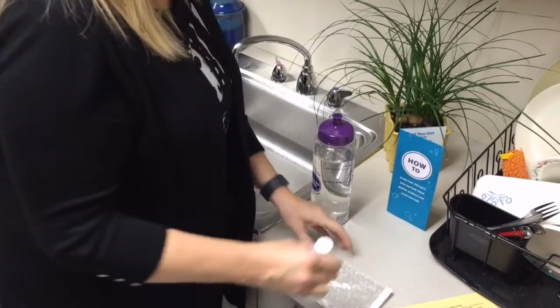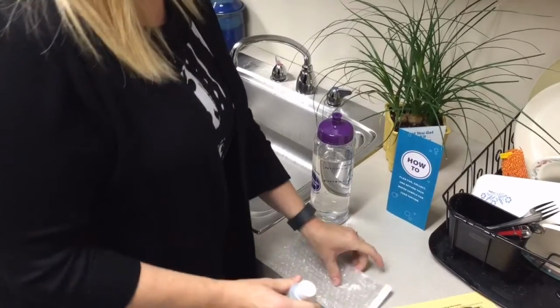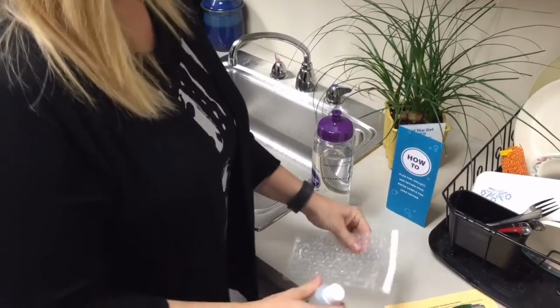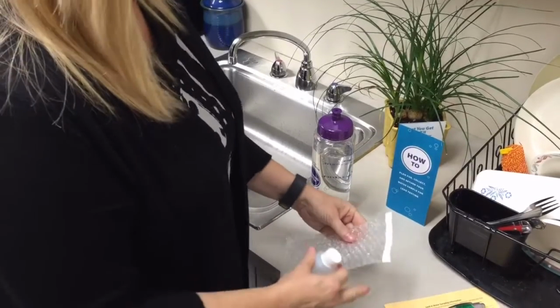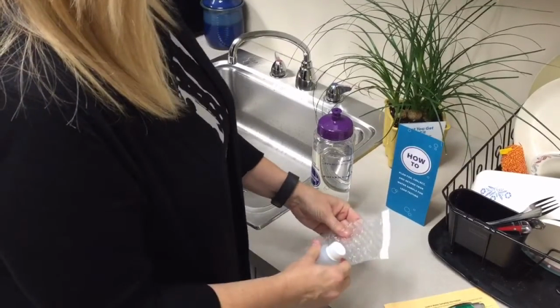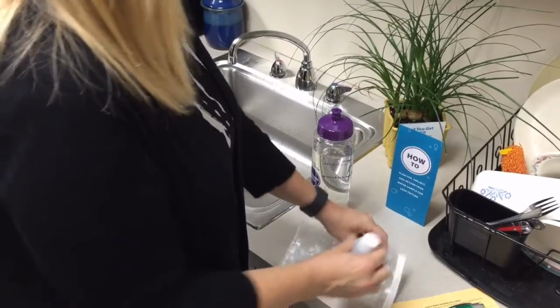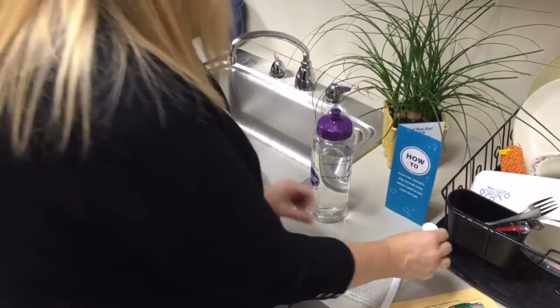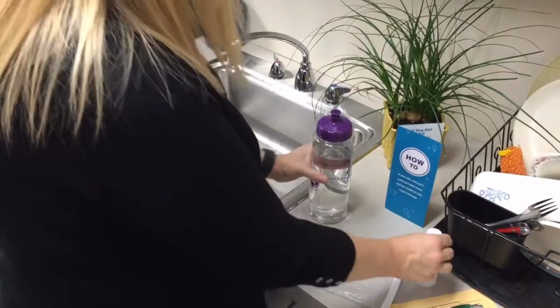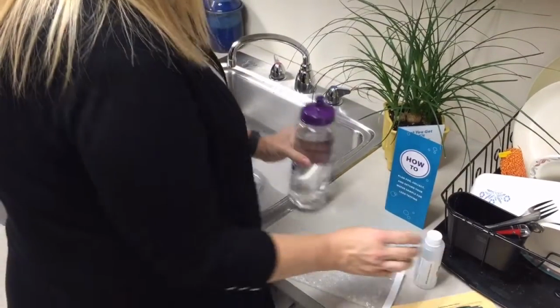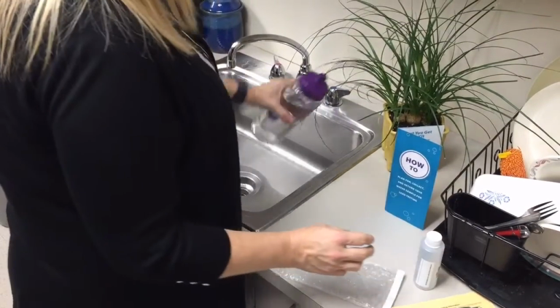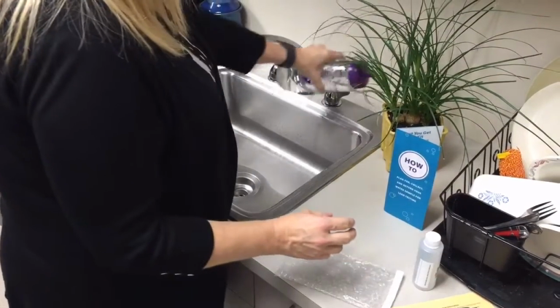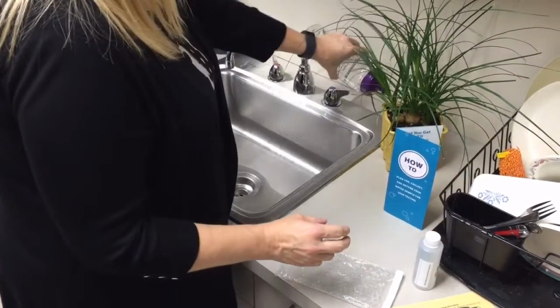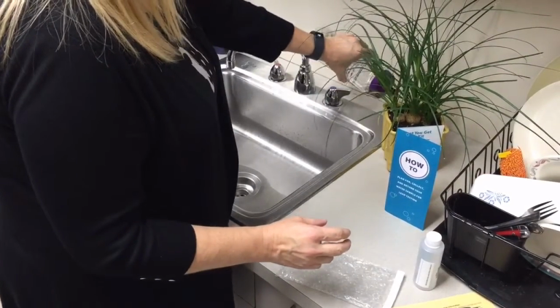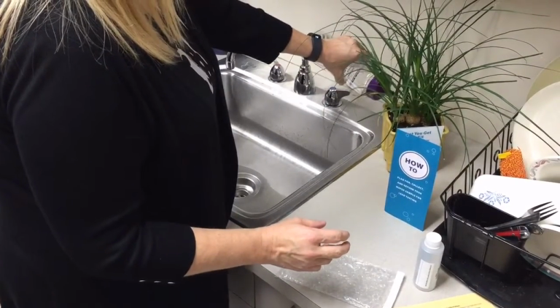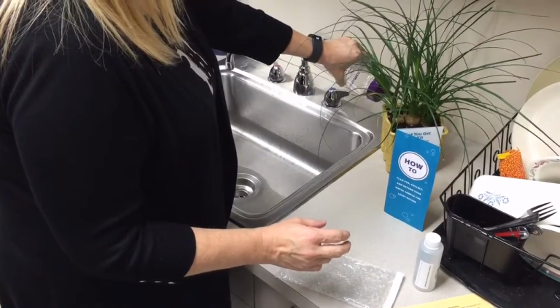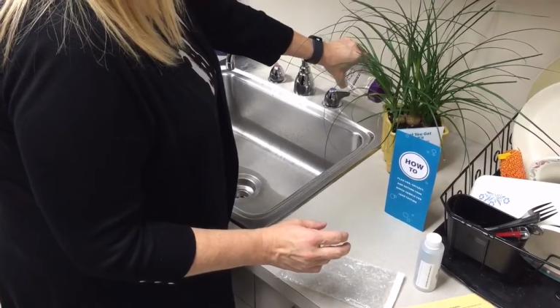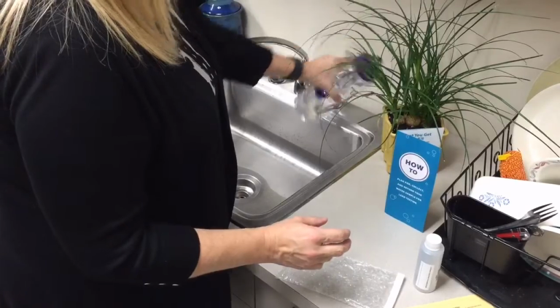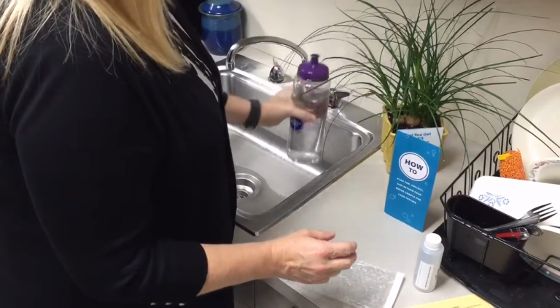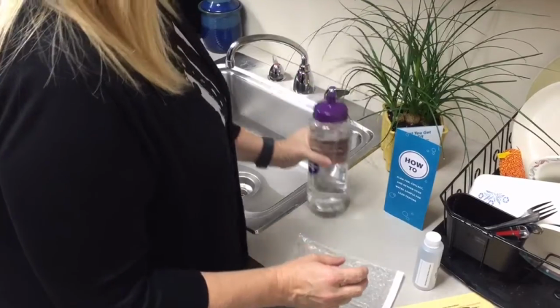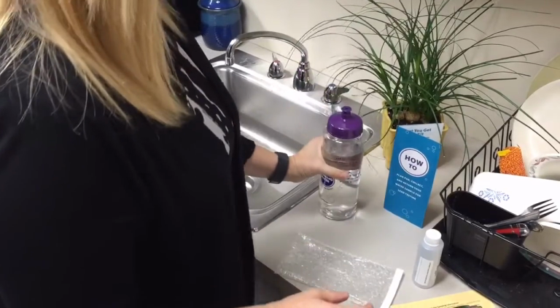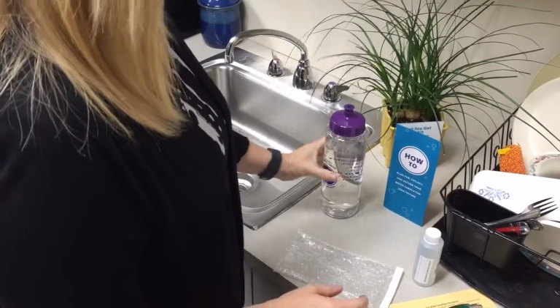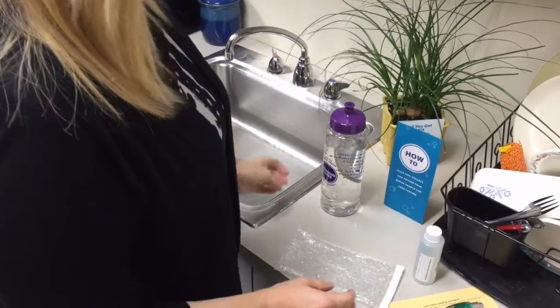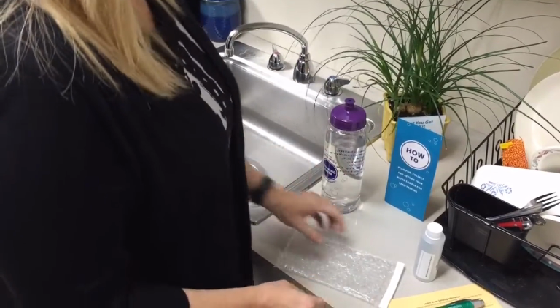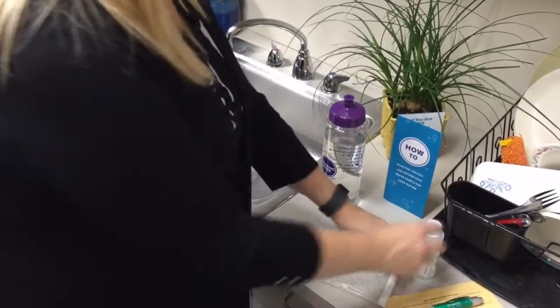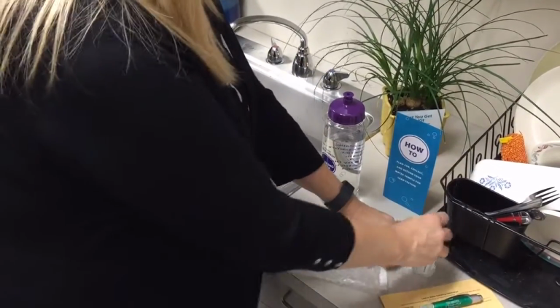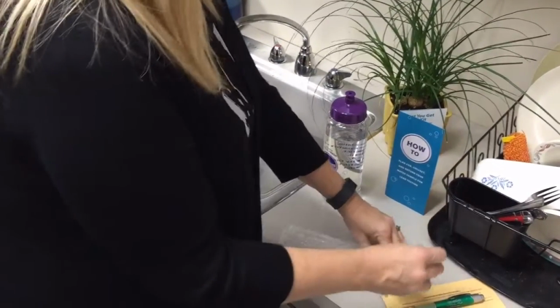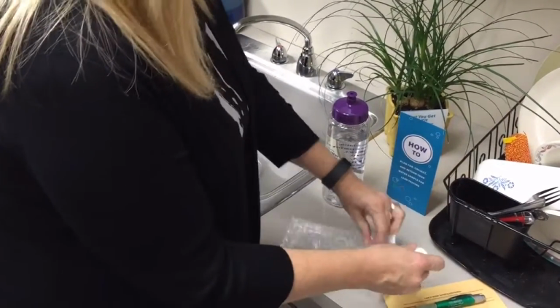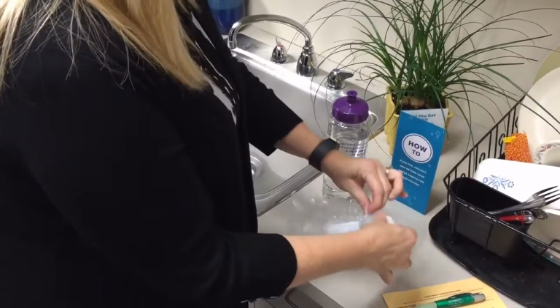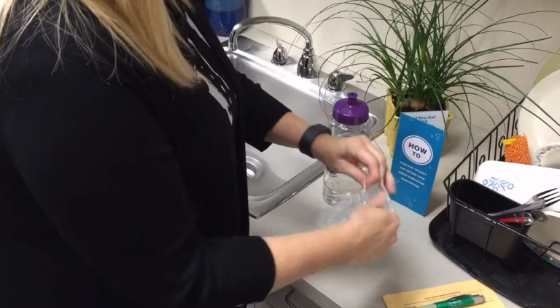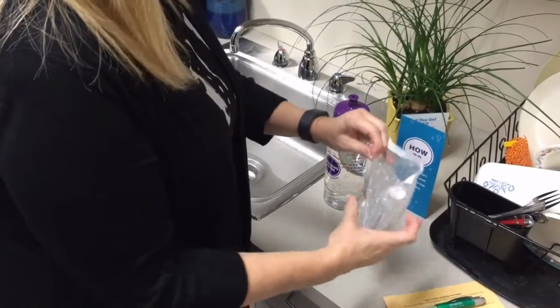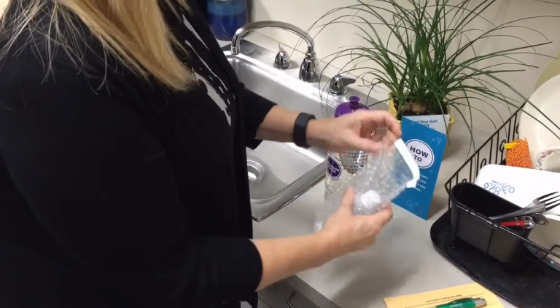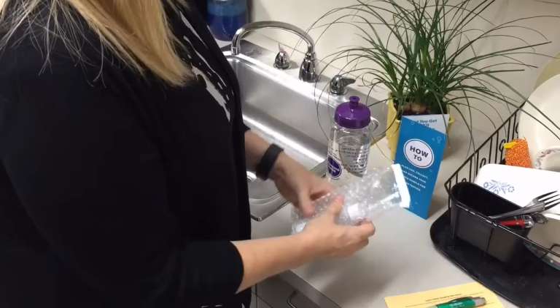Water a plant with the unused water. Return only the small sample bottle in the envelope to the lab. The large sports bottle is yours to keep.